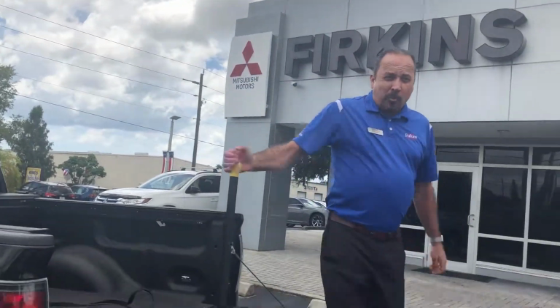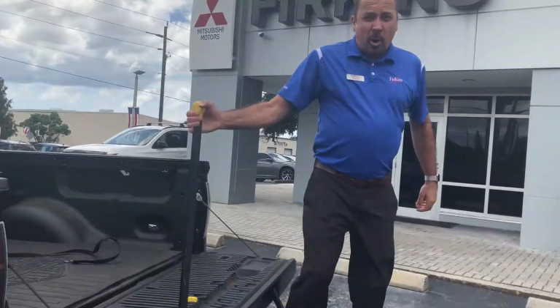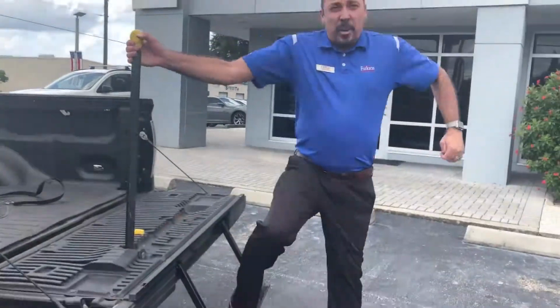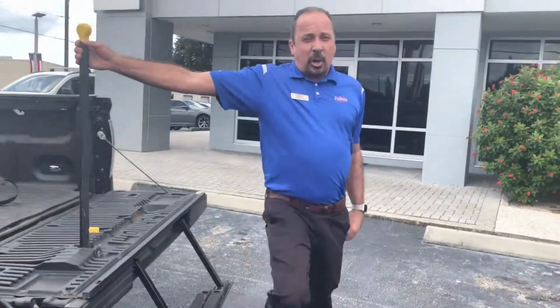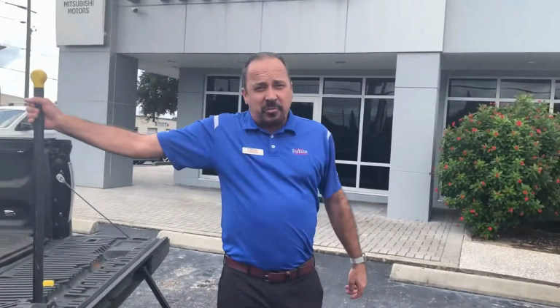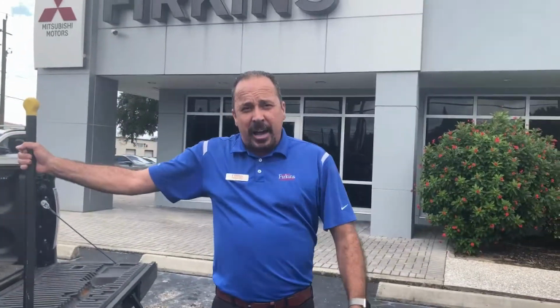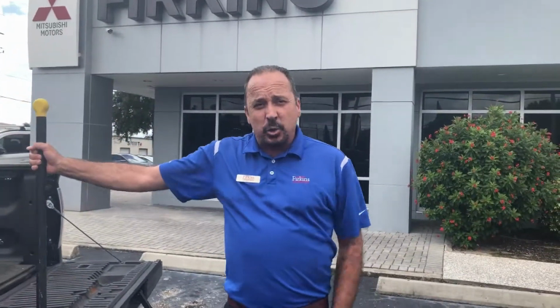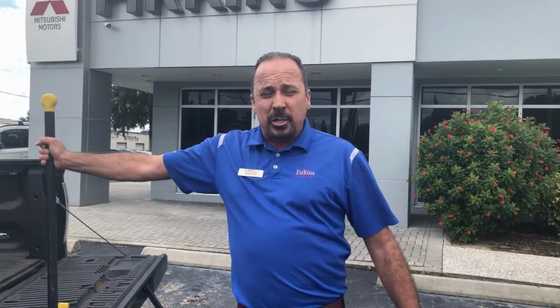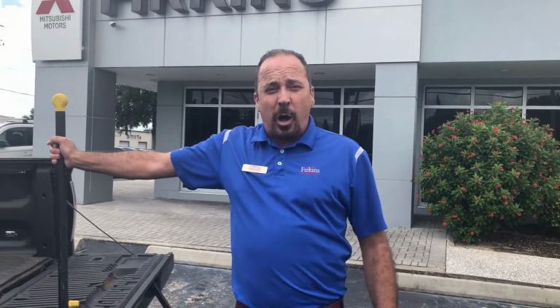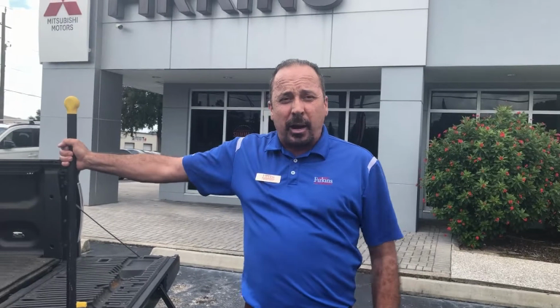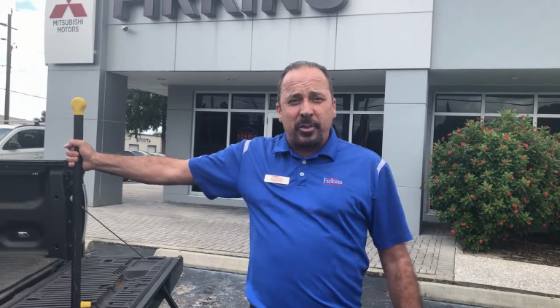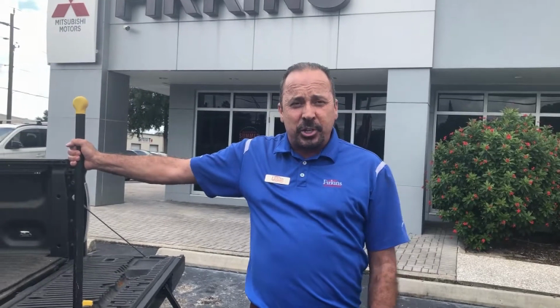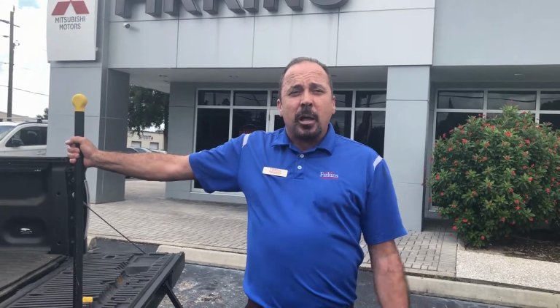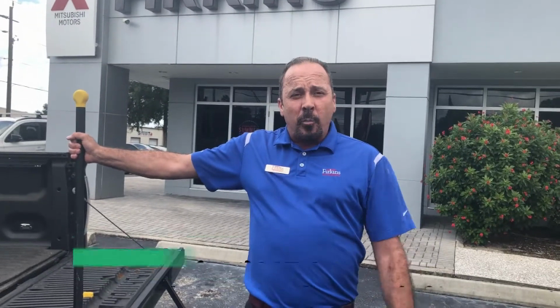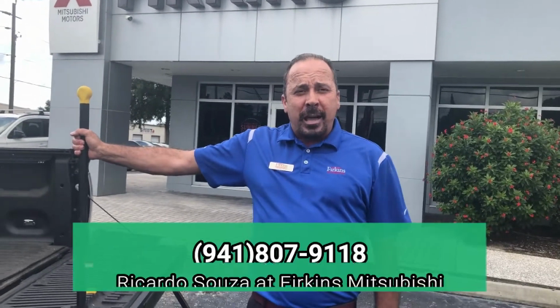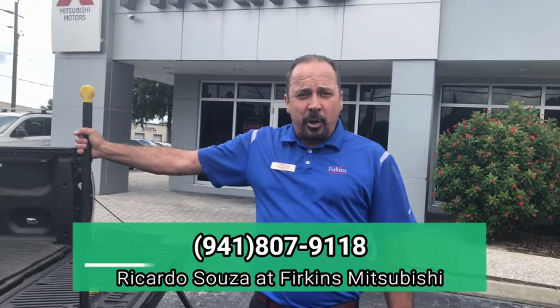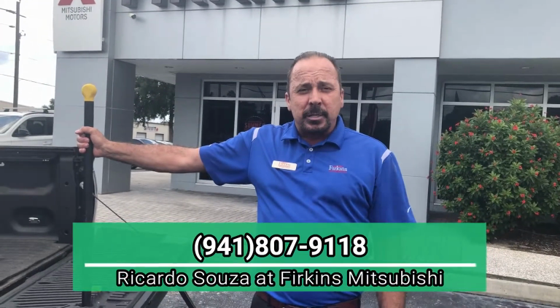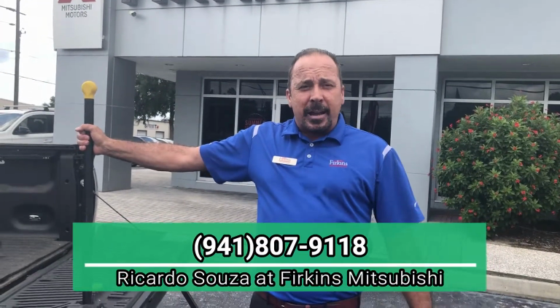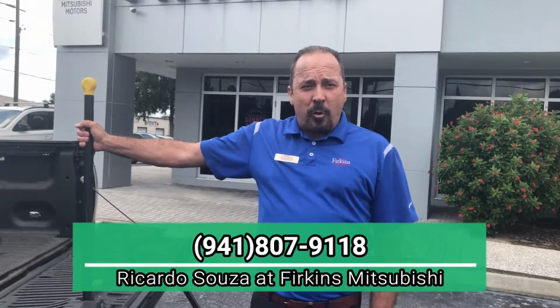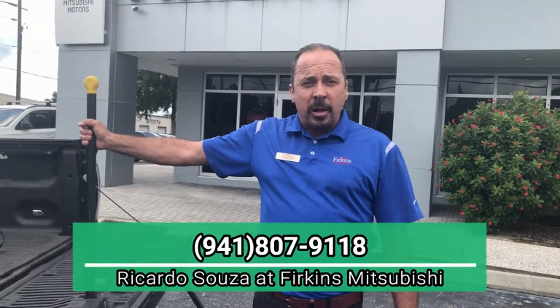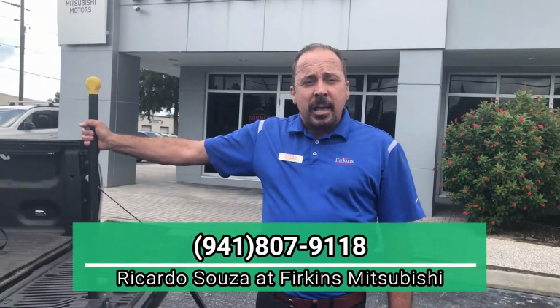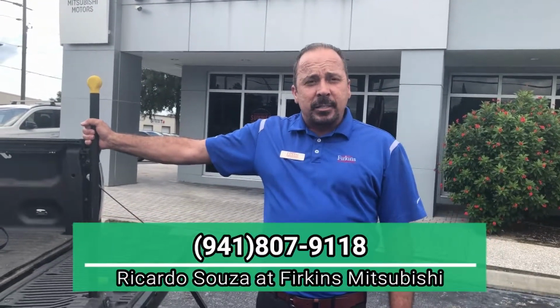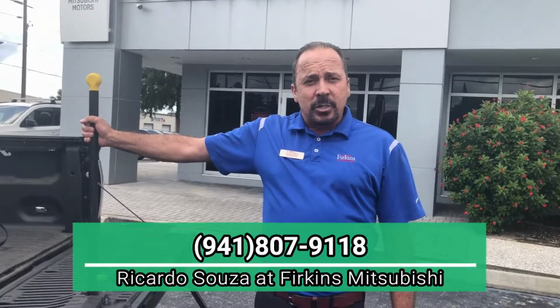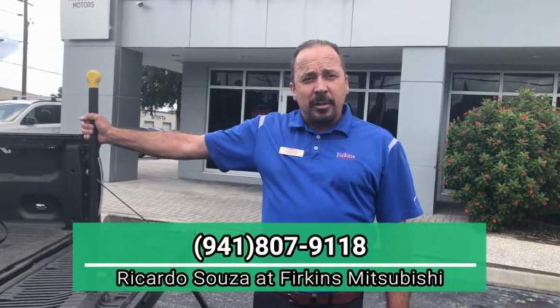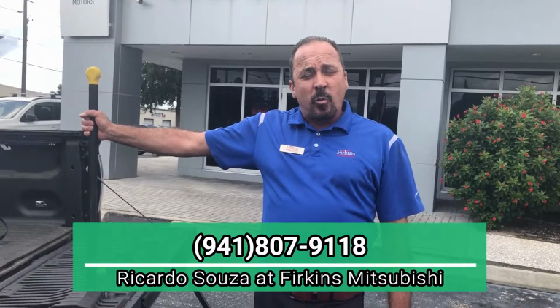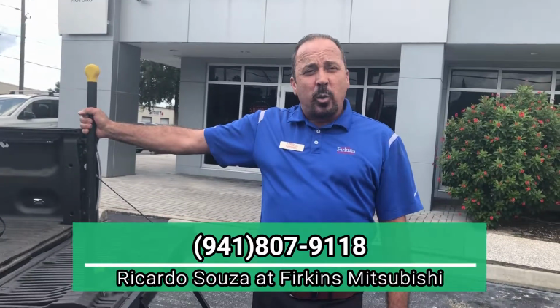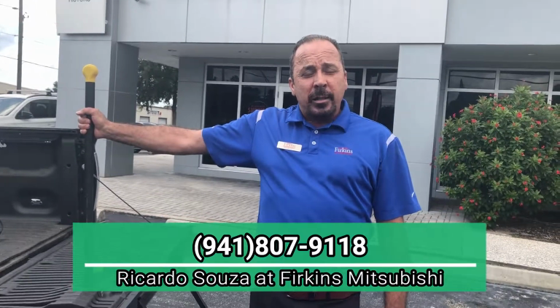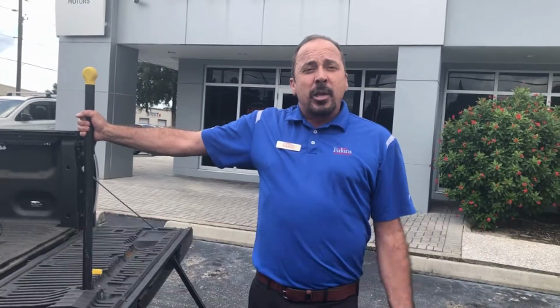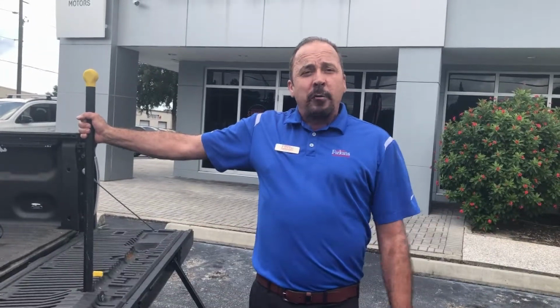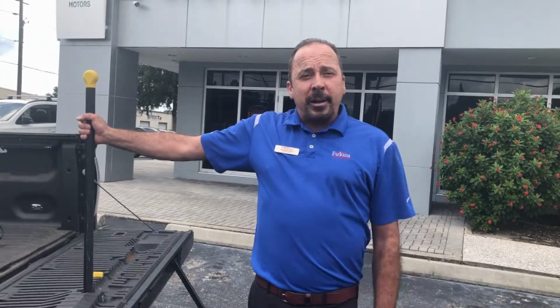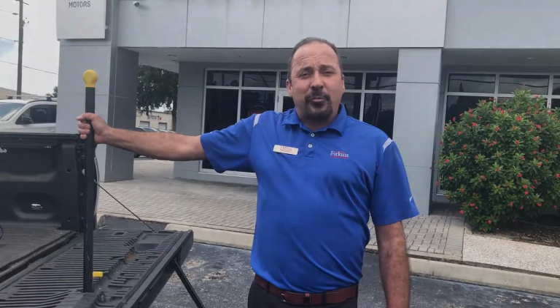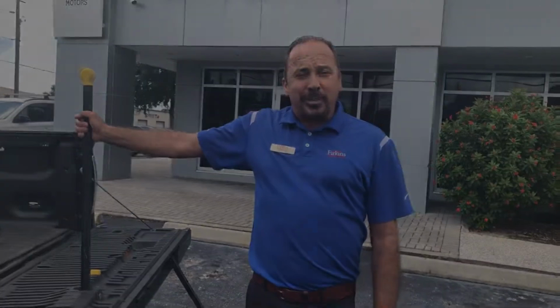For more information on this very nice 2012 Harley-Davidson edition, call me at Furcons at 941-807-9118. You only find it at Furcons.